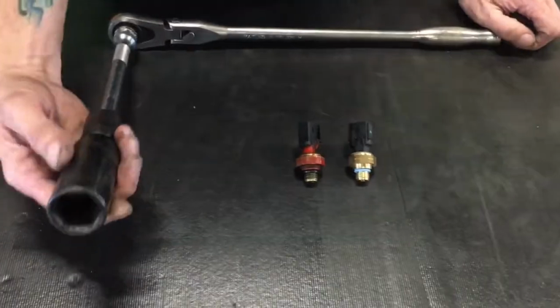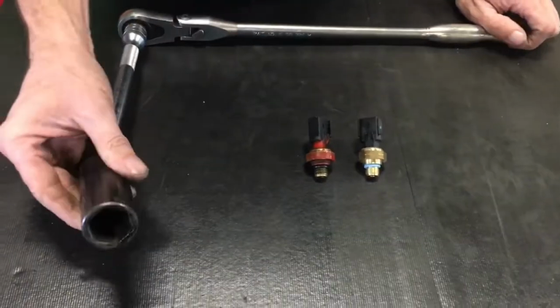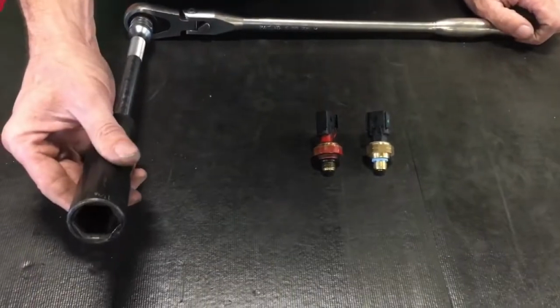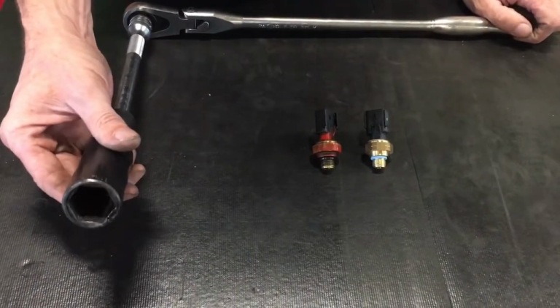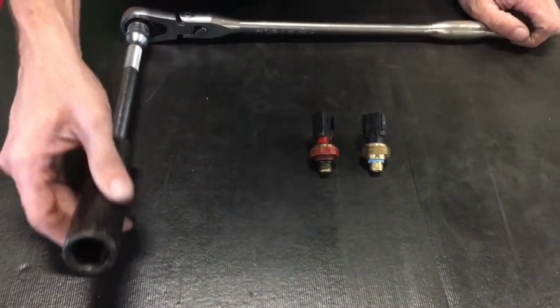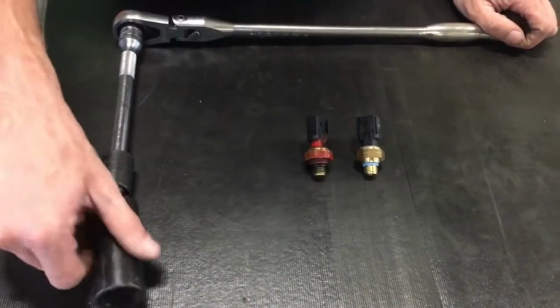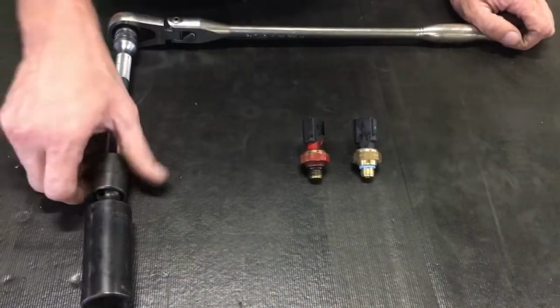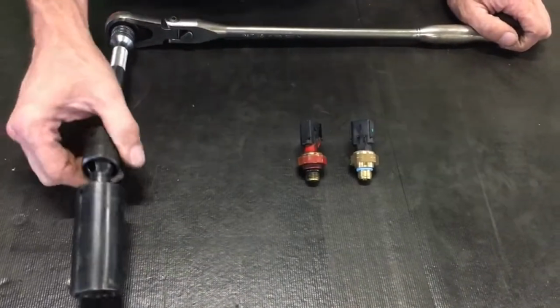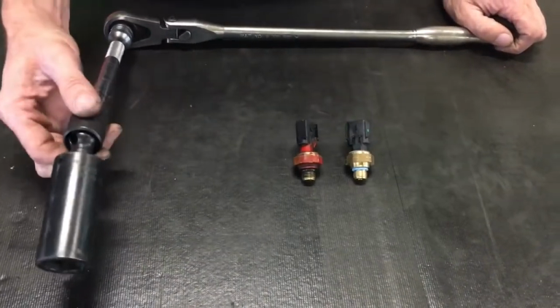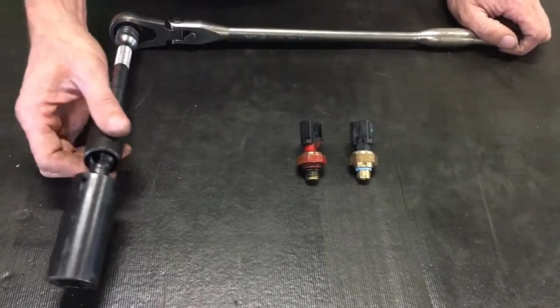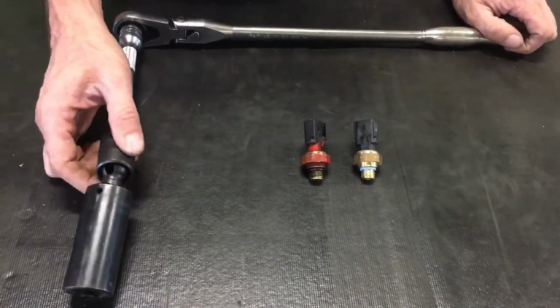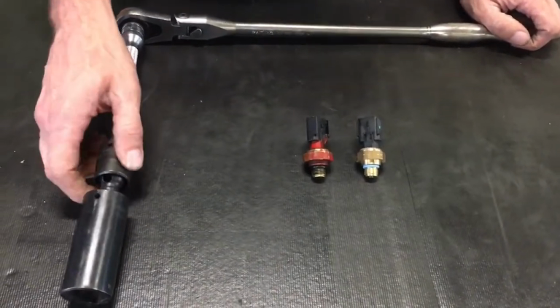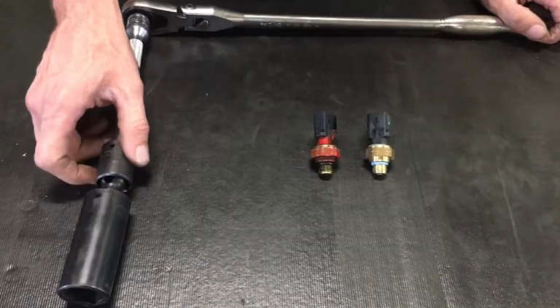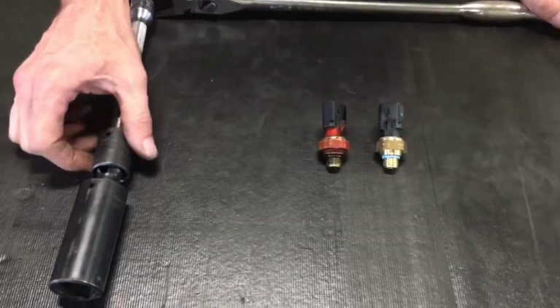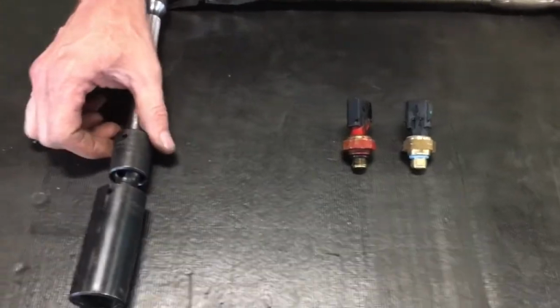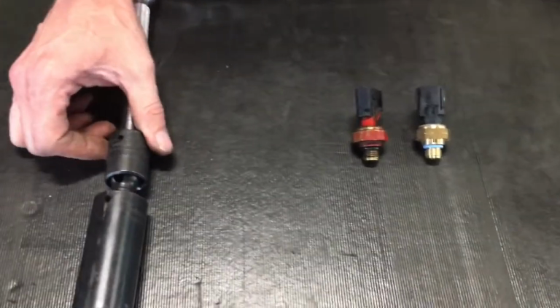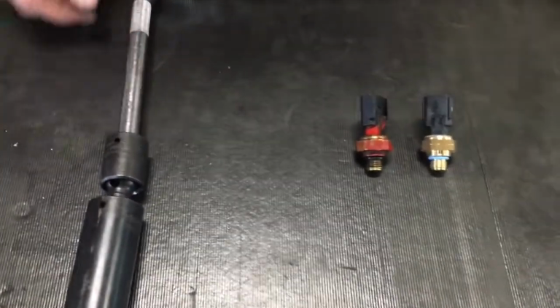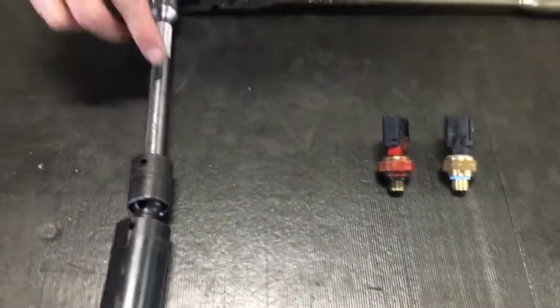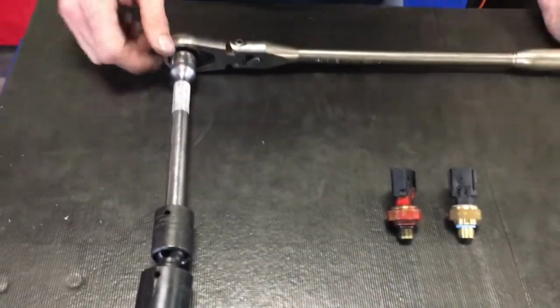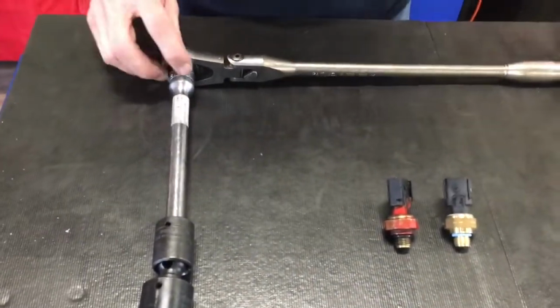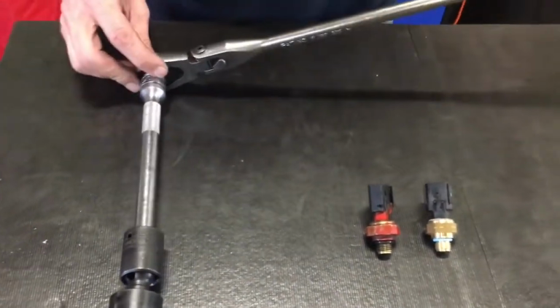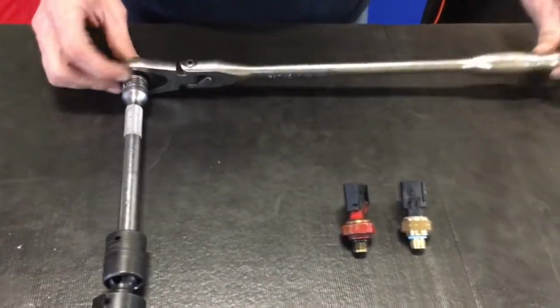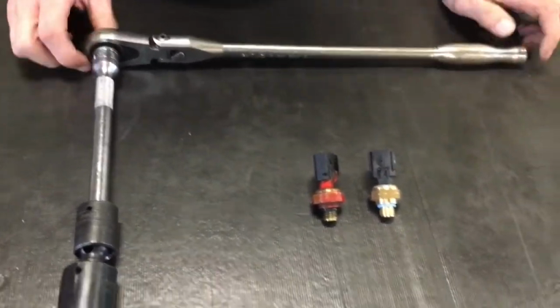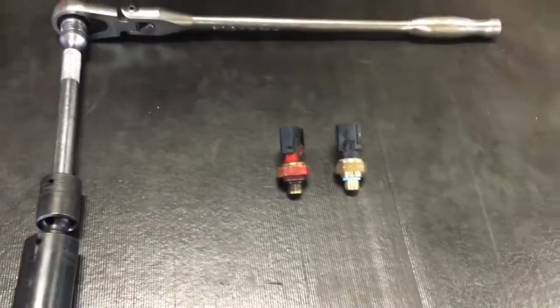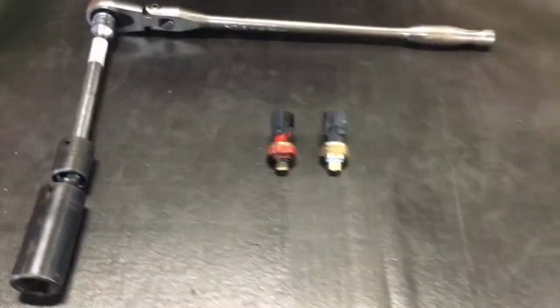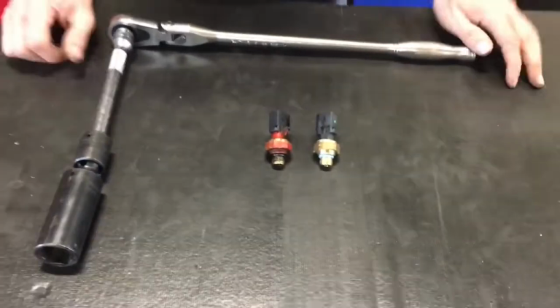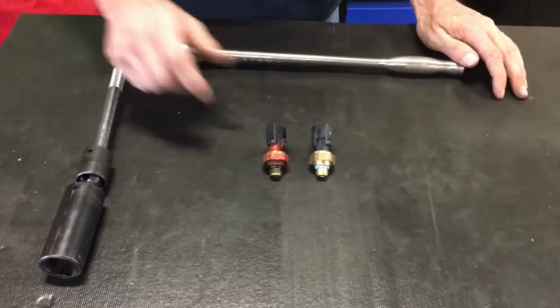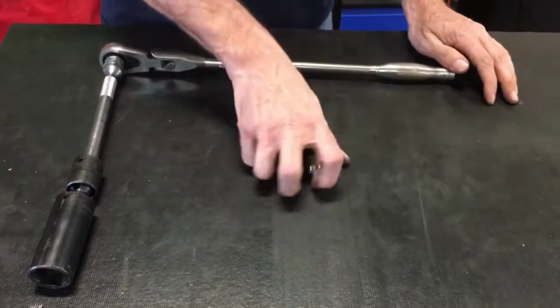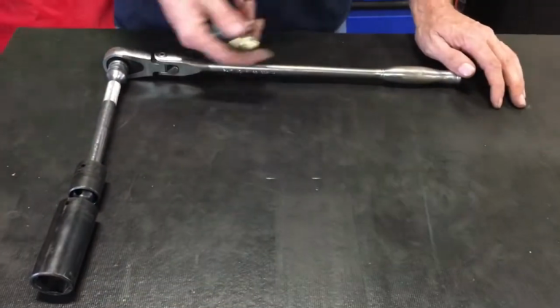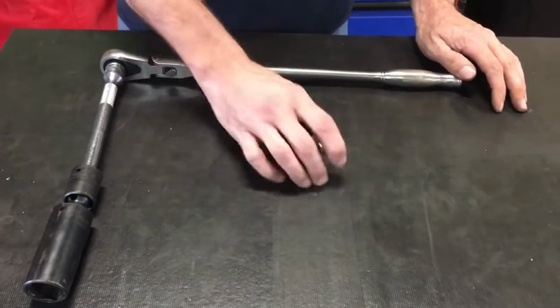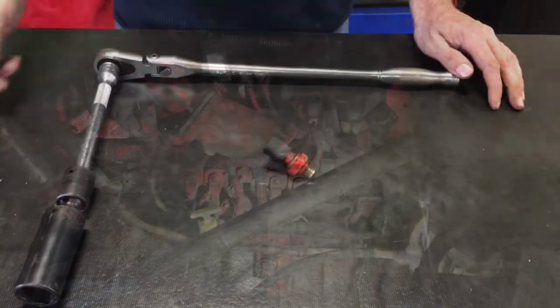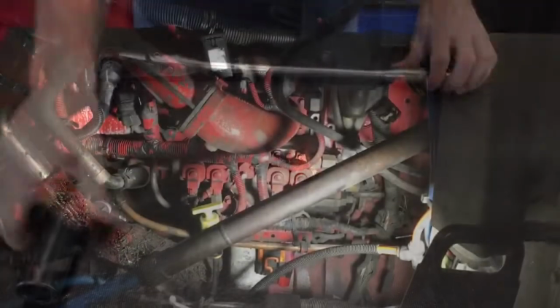Looks like we've got an inch and a sixteenth socket, a universal — or what some folks call a wobbly joint — an extension, and a half-inch ratchet. That's all you need. Let's go to the truck and we'll show you where it goes.